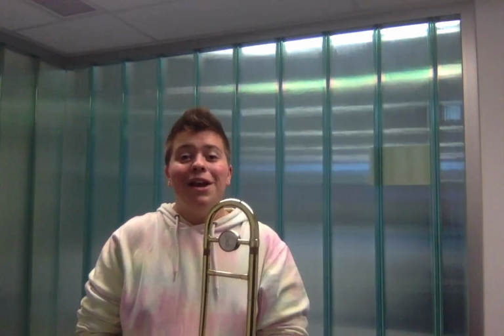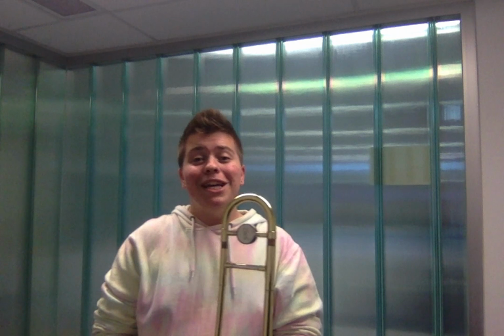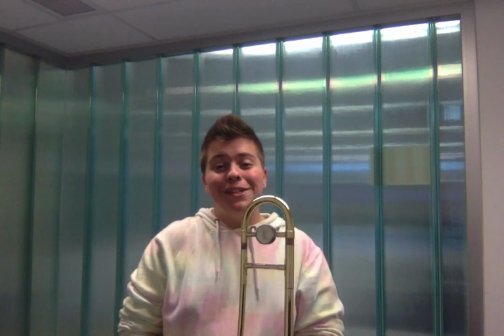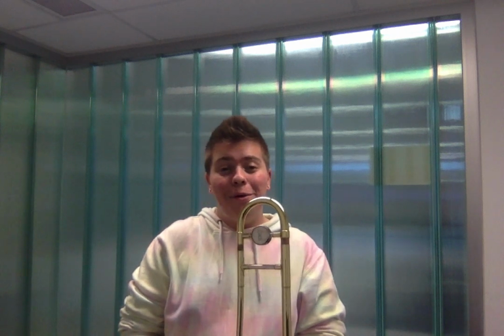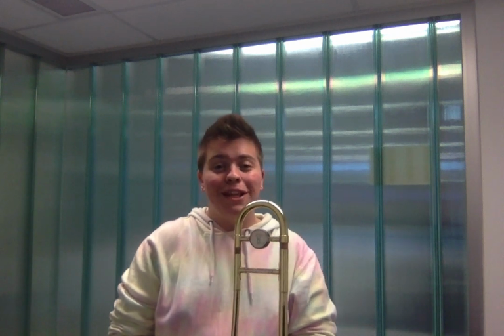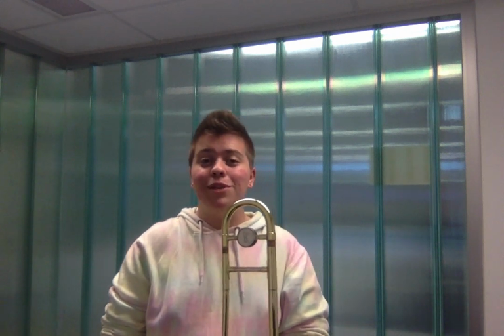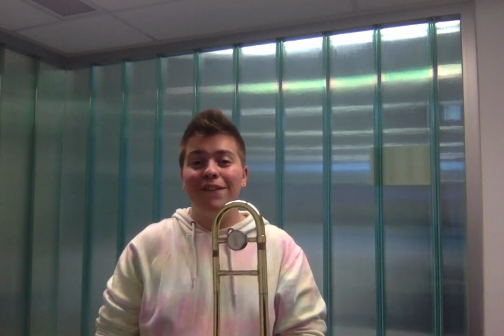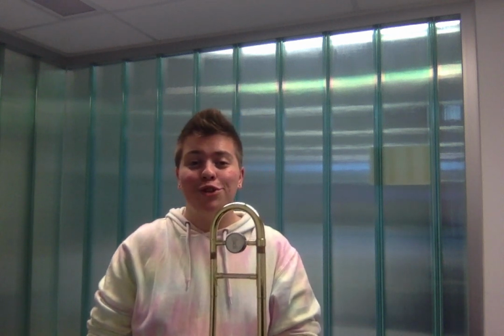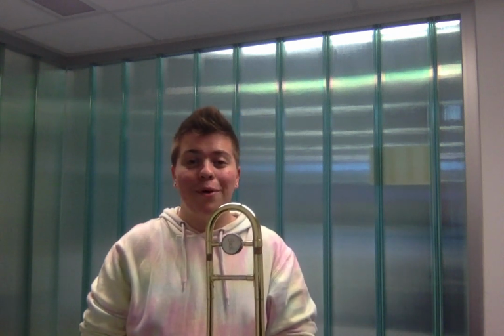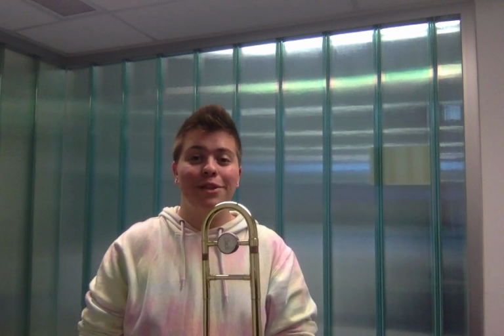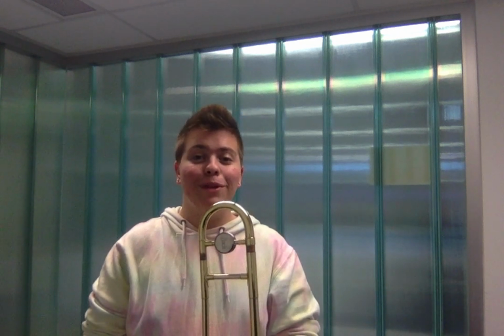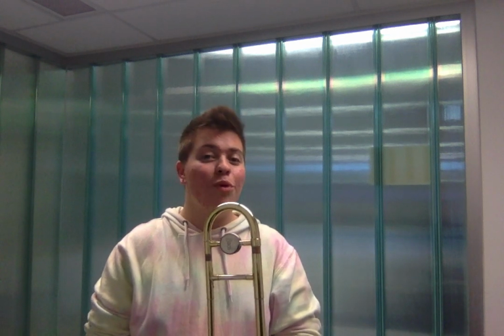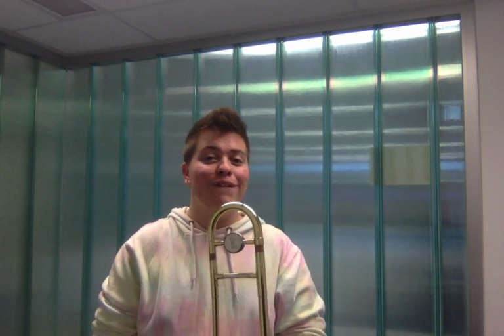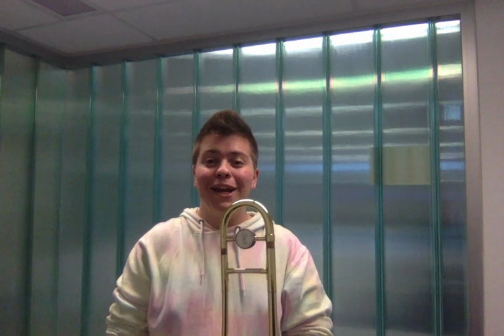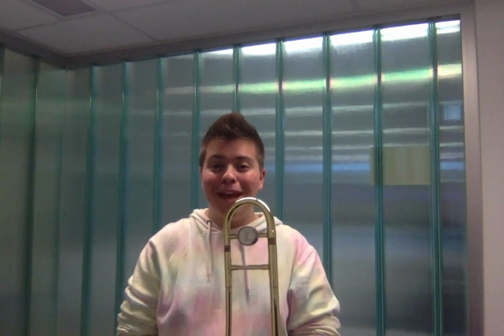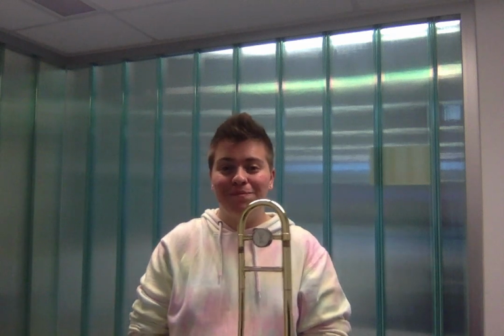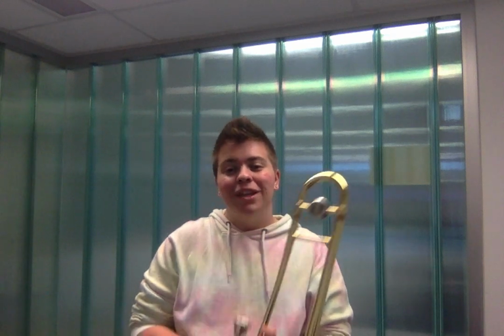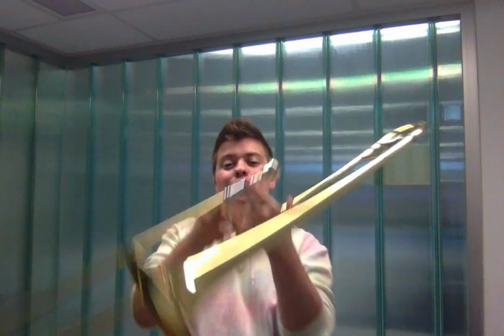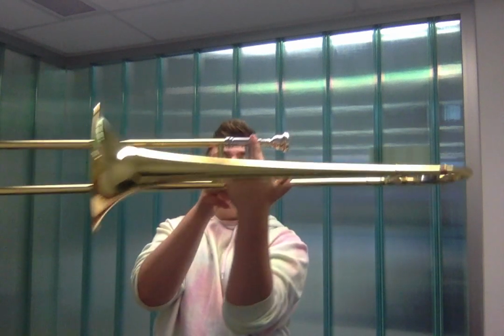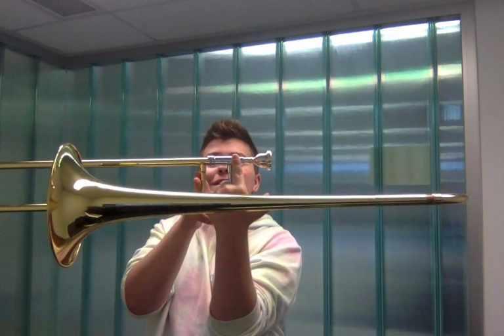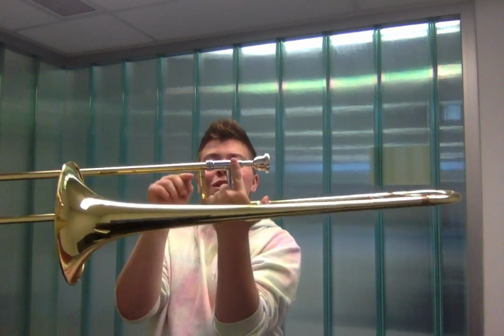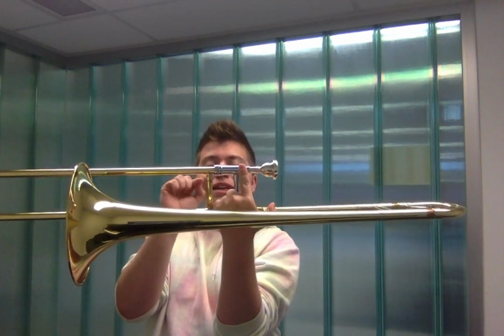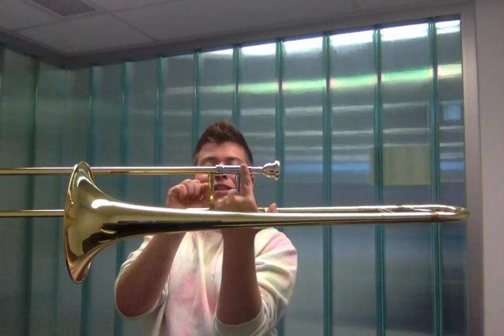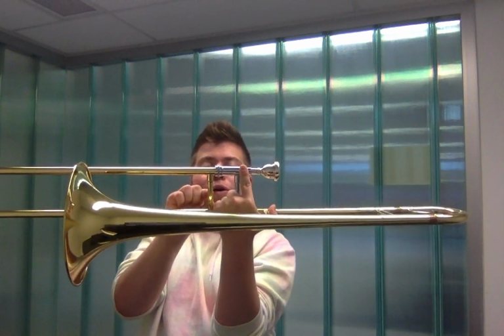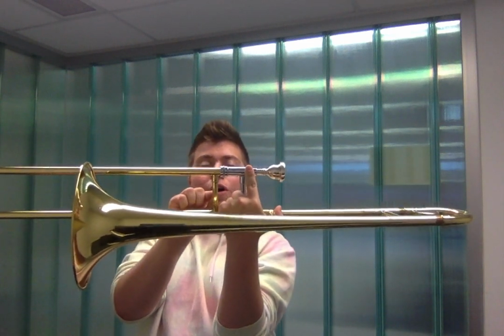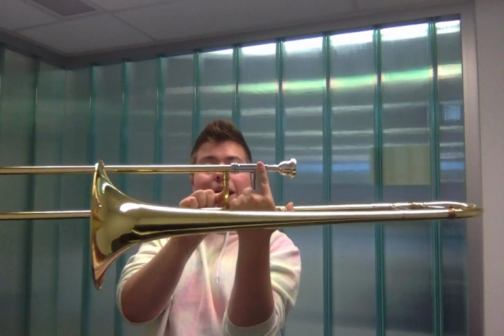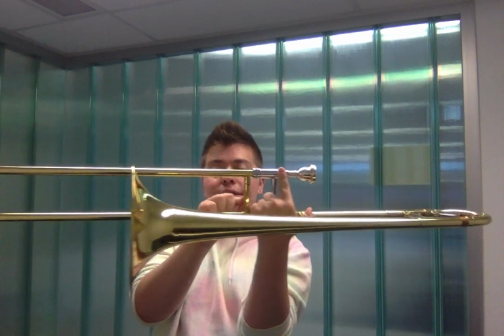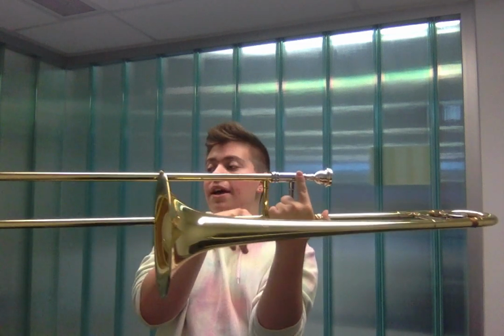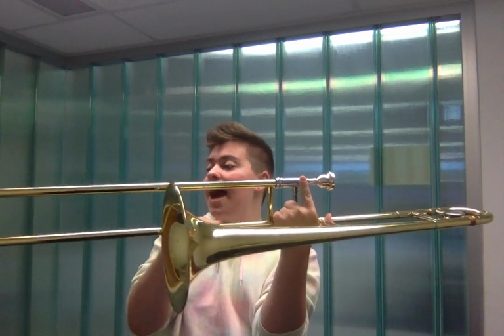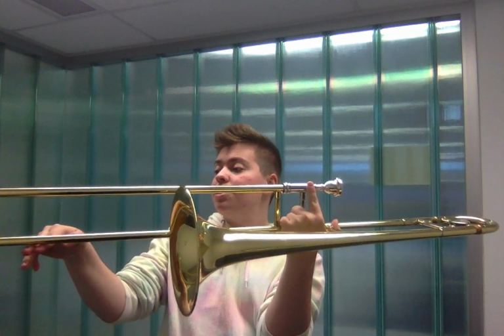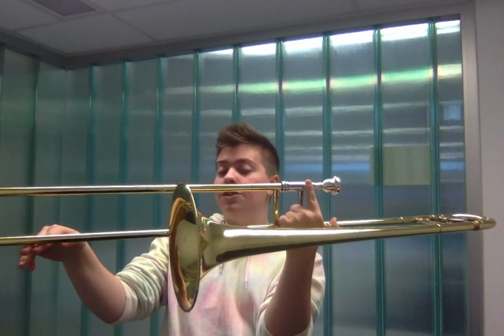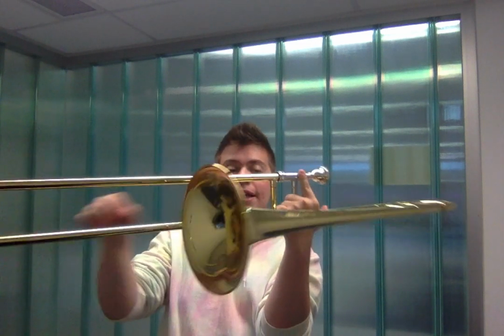You'd be interested to know that the most unique feature of the trombone is the way the player will modify its pitch. The trombonist will use this piece of metal called the brace, attached to the tubing slide,